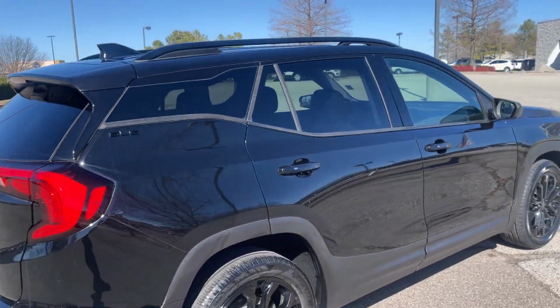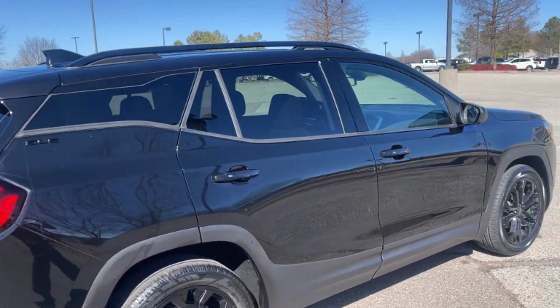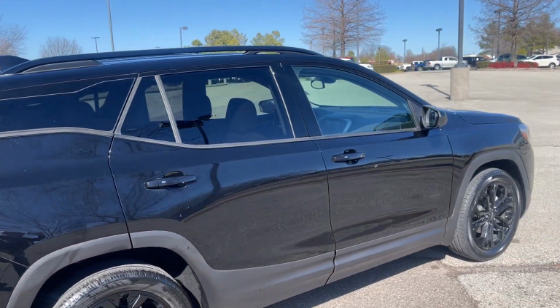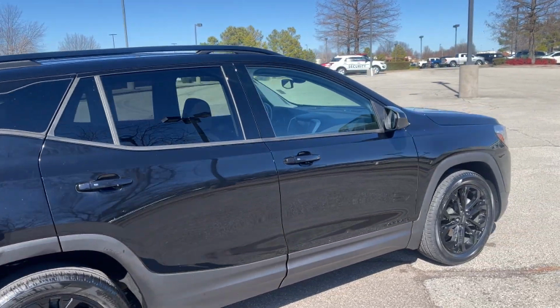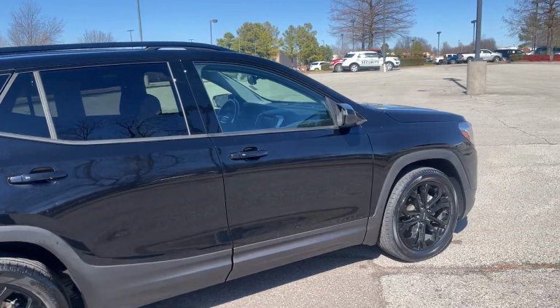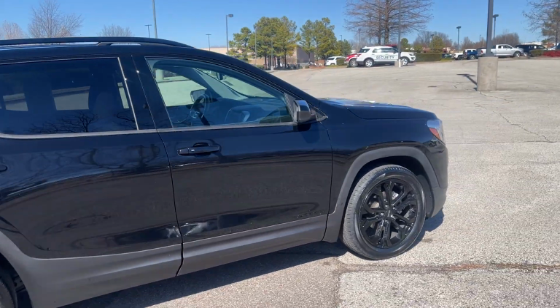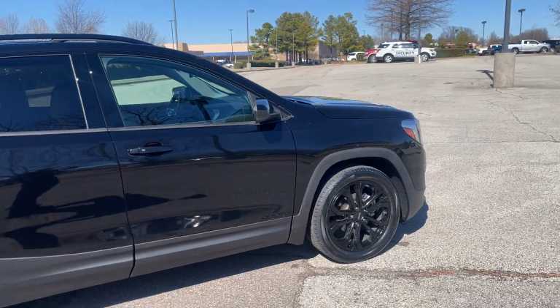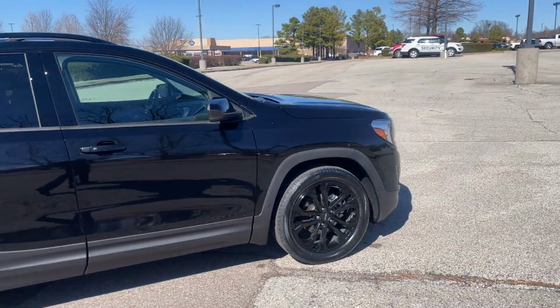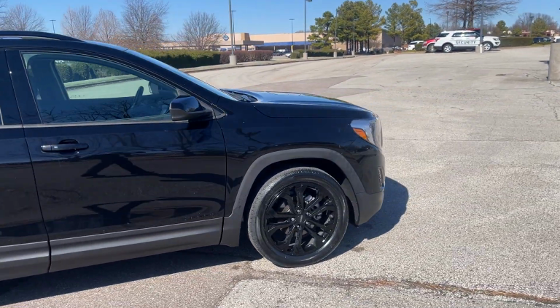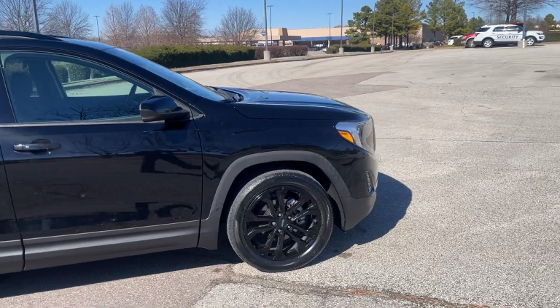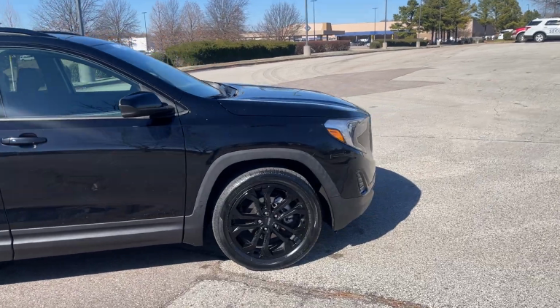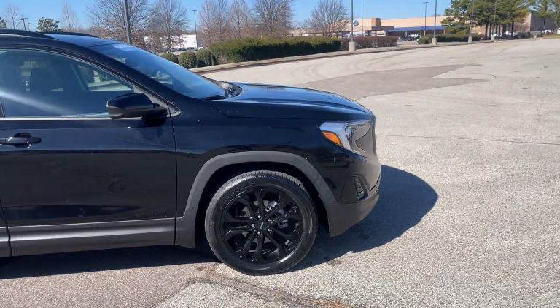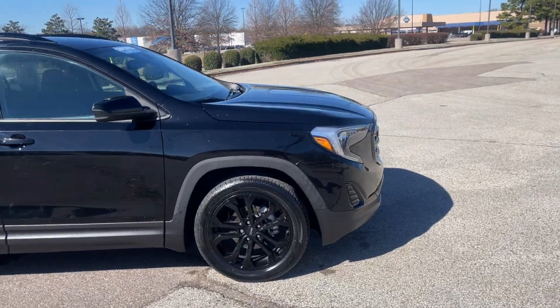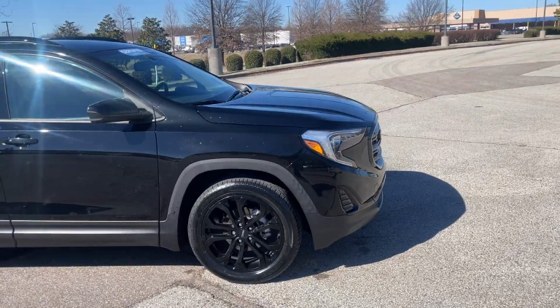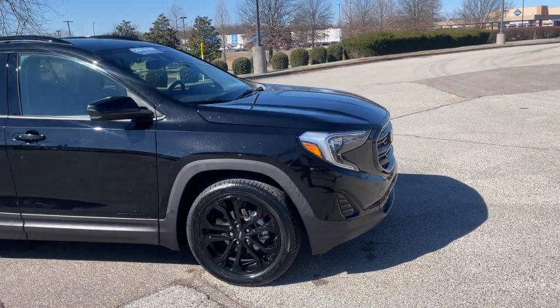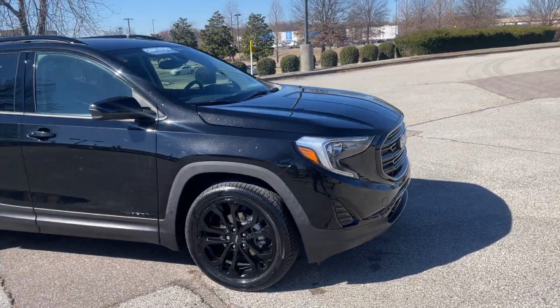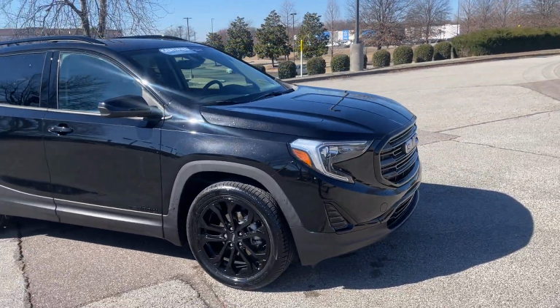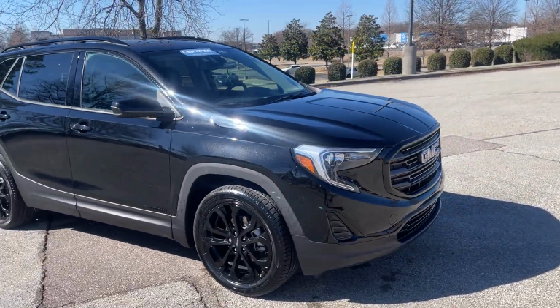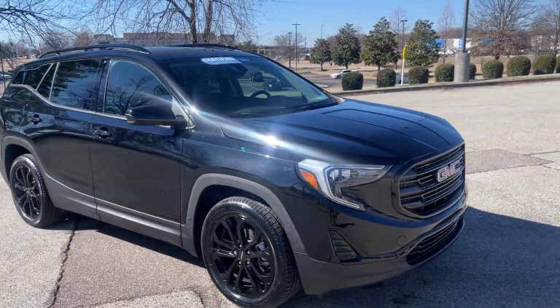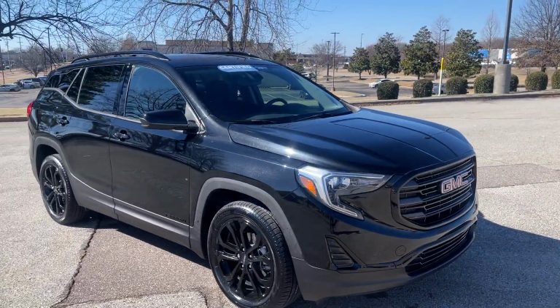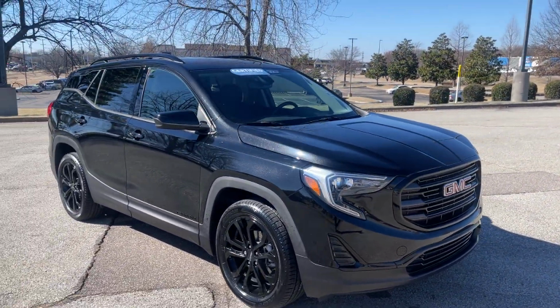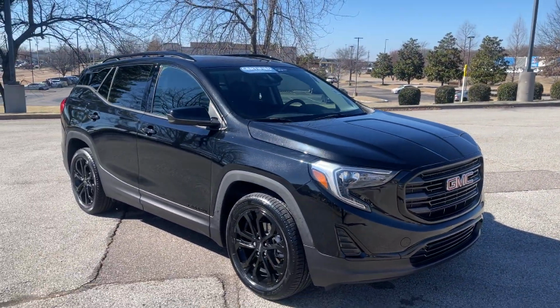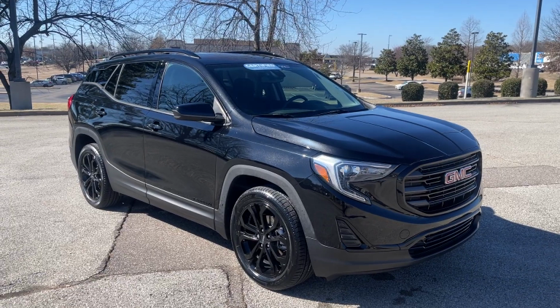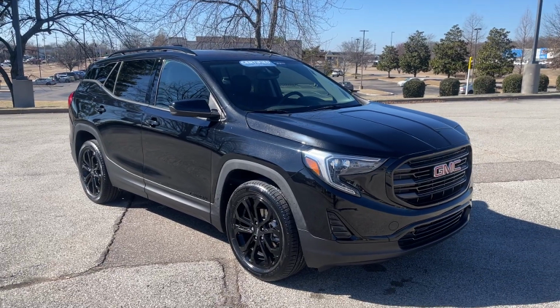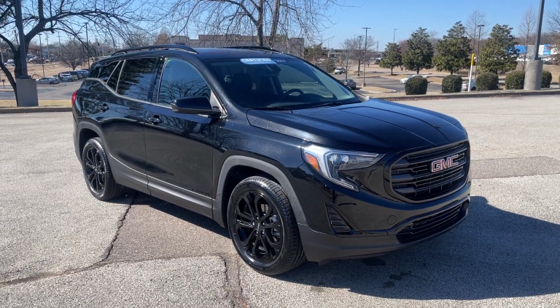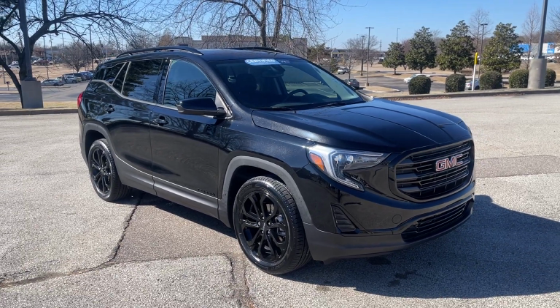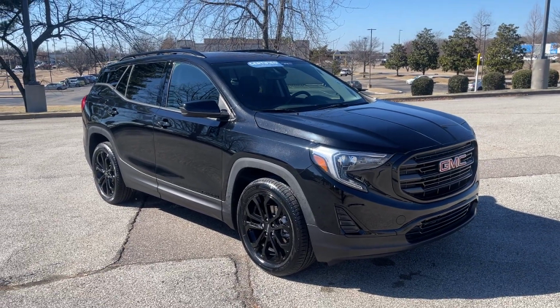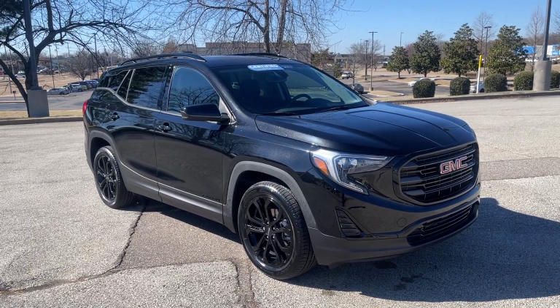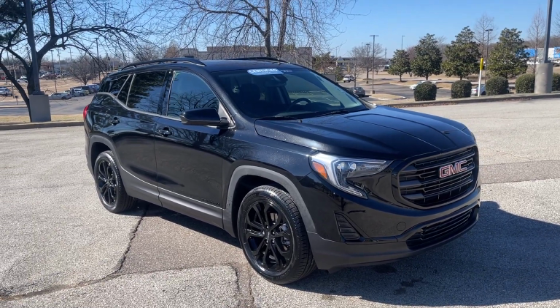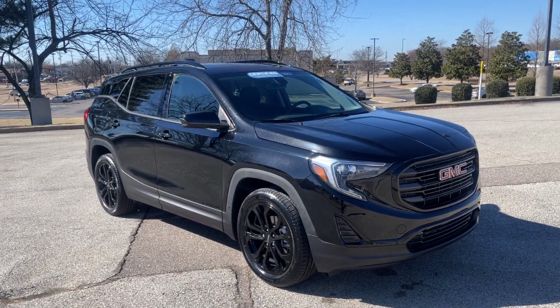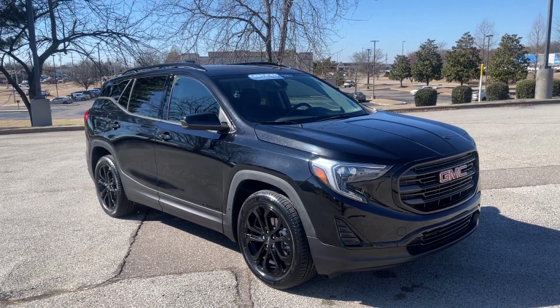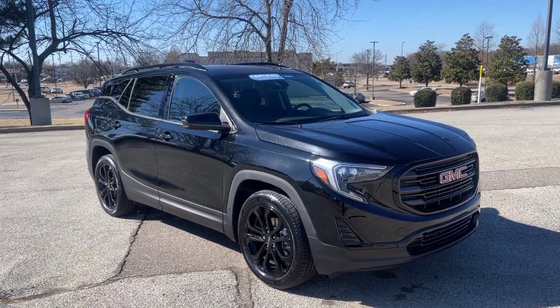Hey folks, this here is GM certified. So what that means for you is you're going to get 12 months, 12,000 miles of bumper-to-bumper coverage, and then up to 100,000 miles of powertrain — engine, transmission, drive axle.